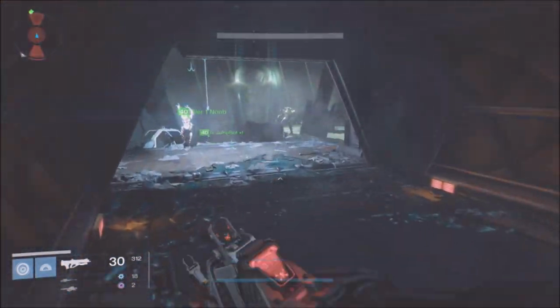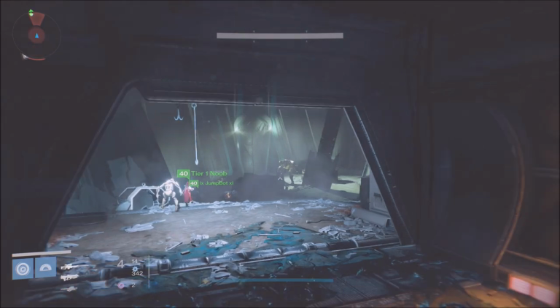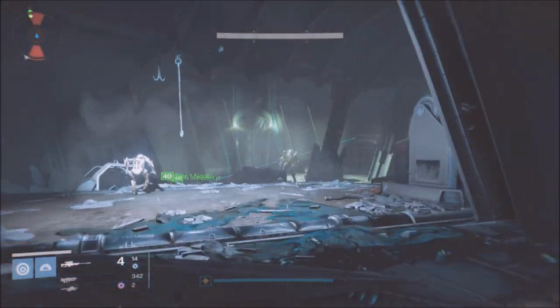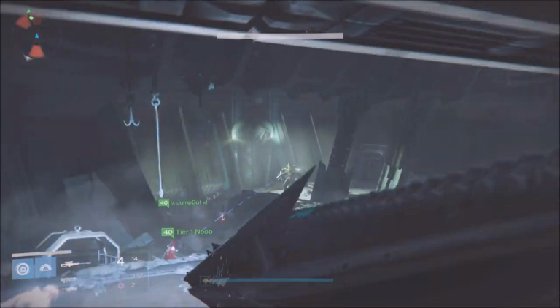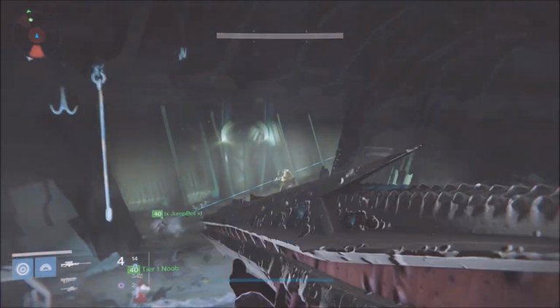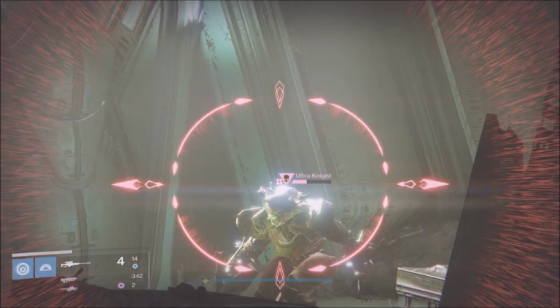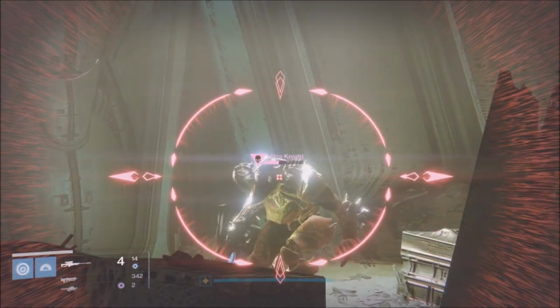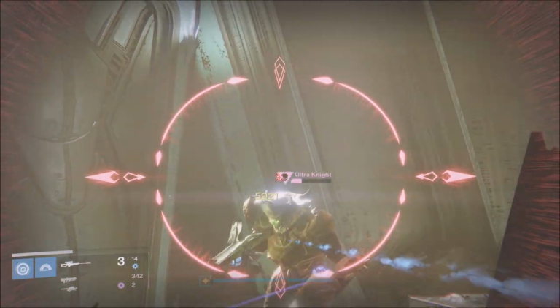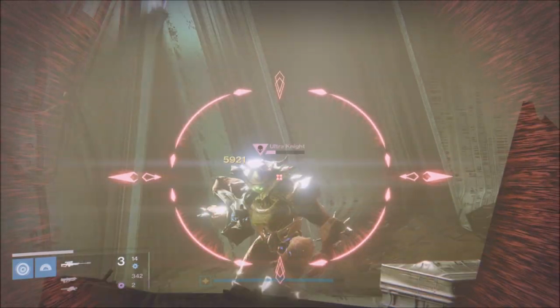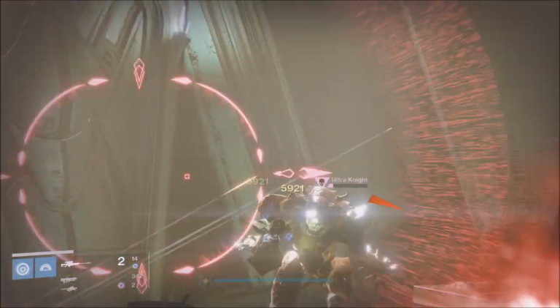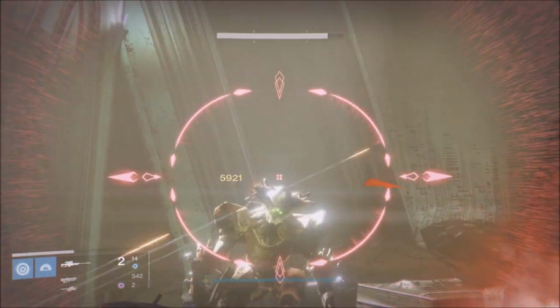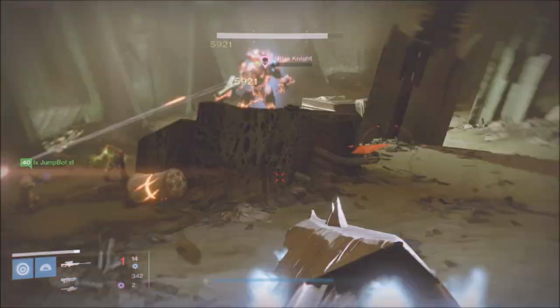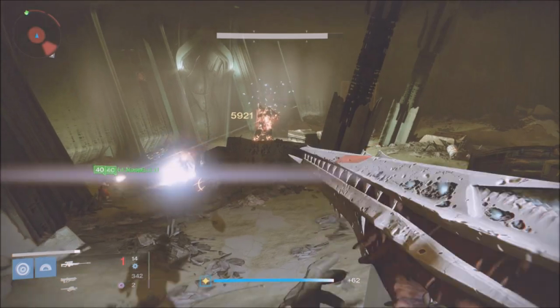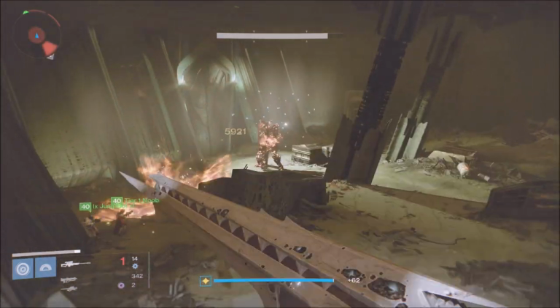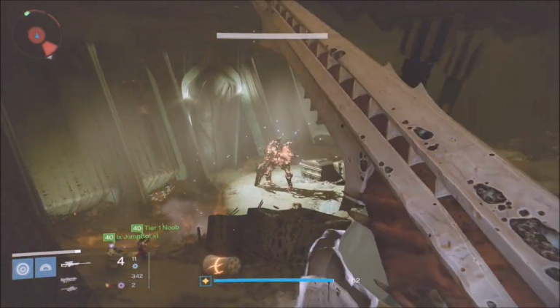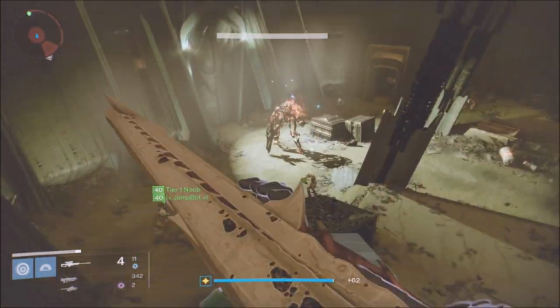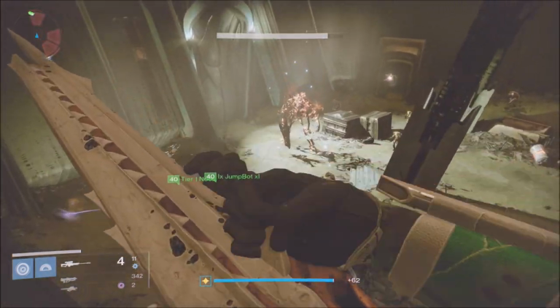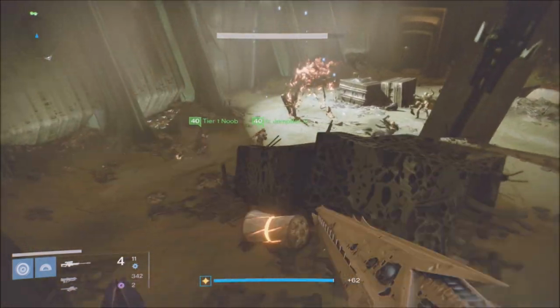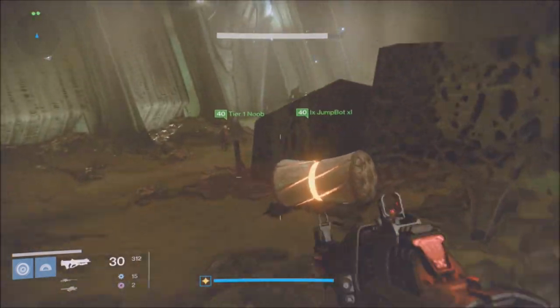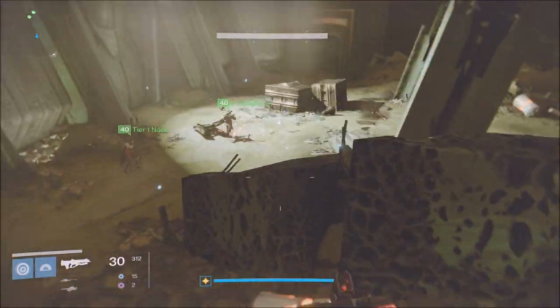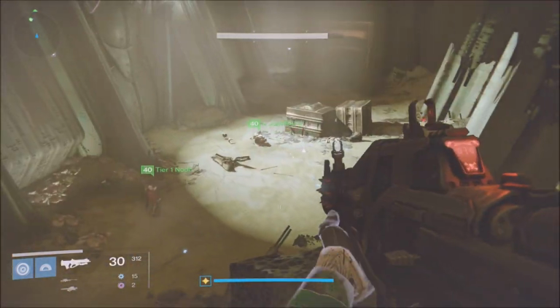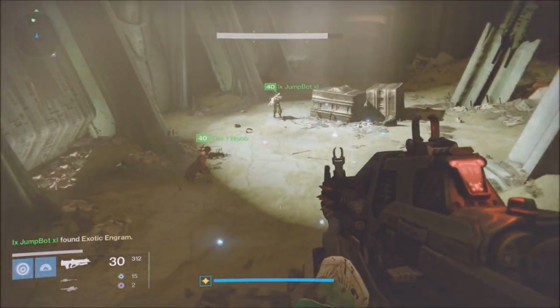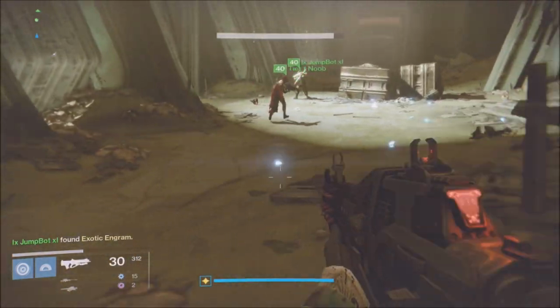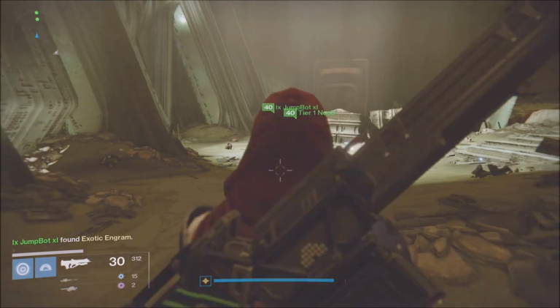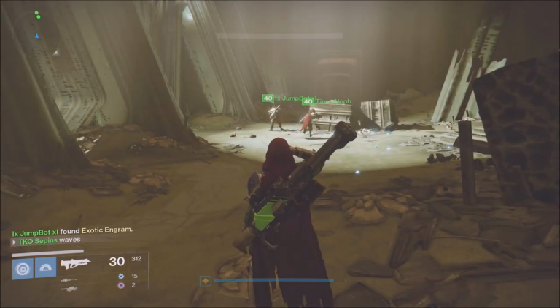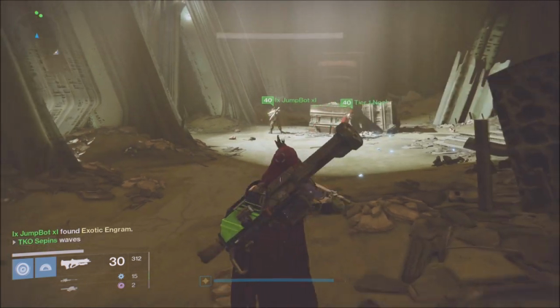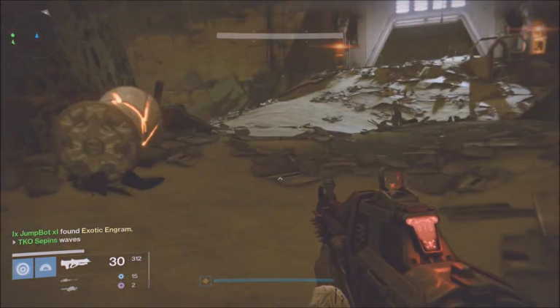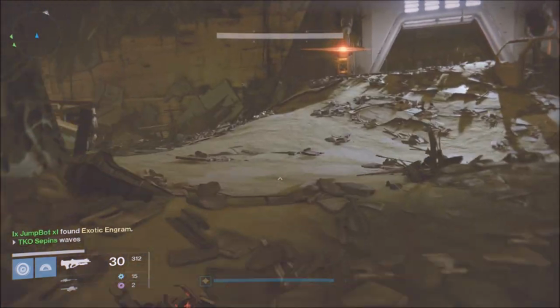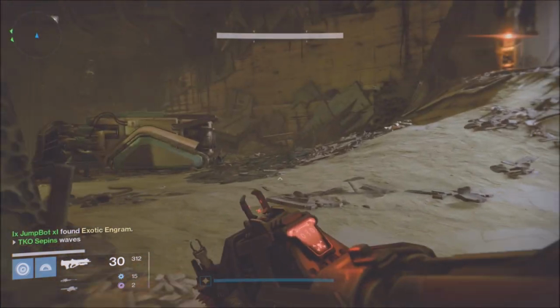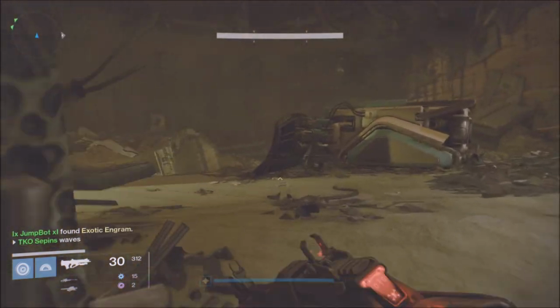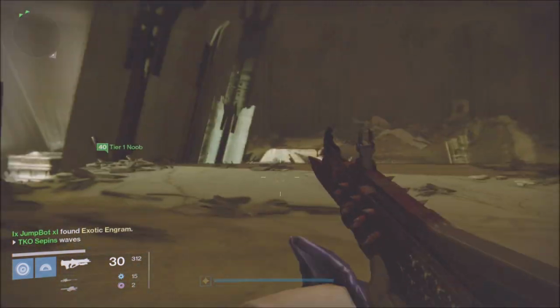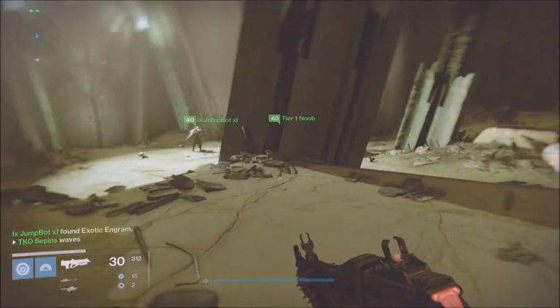...and there's that big old dude right there. Pretty much all you have to do is make sure your Three of Coins is active and kill that guy. And look on the bottom left of the screen — boom! Jump Bot found the exotic engram.